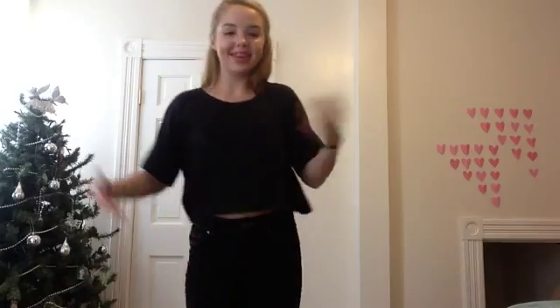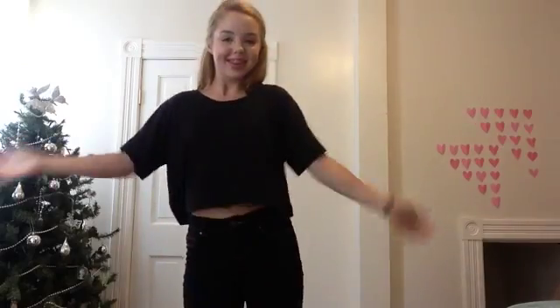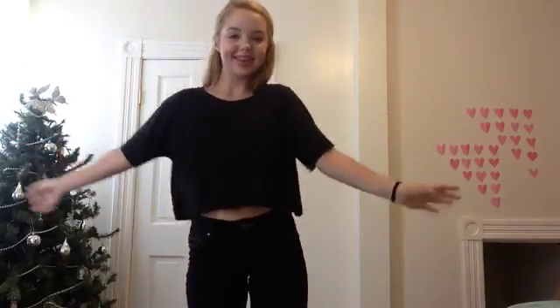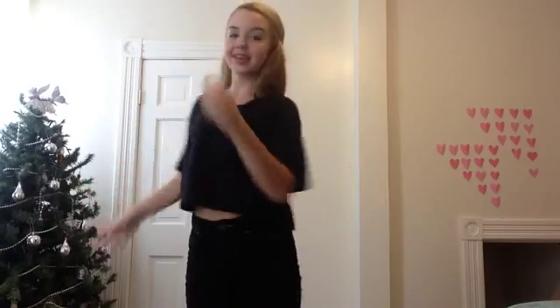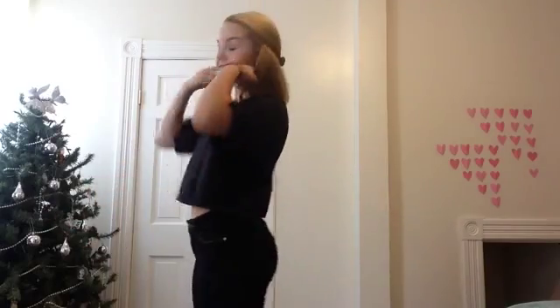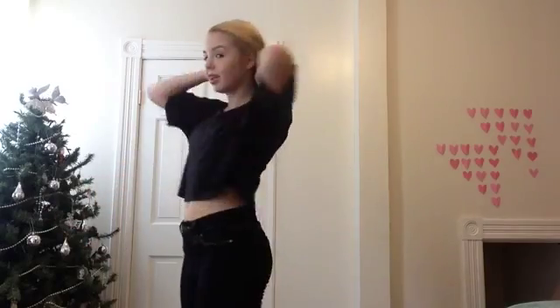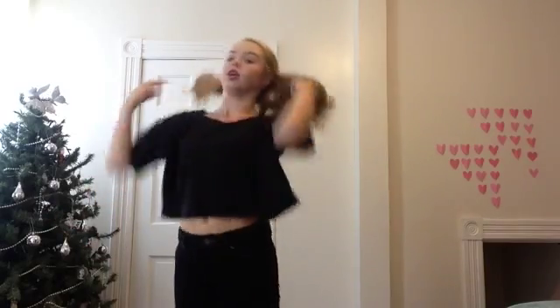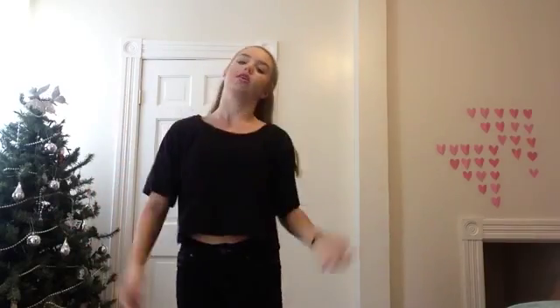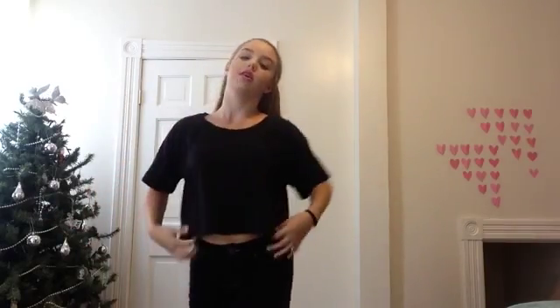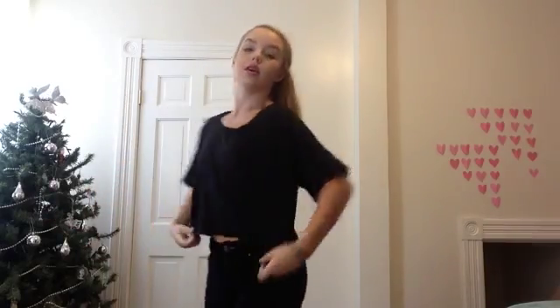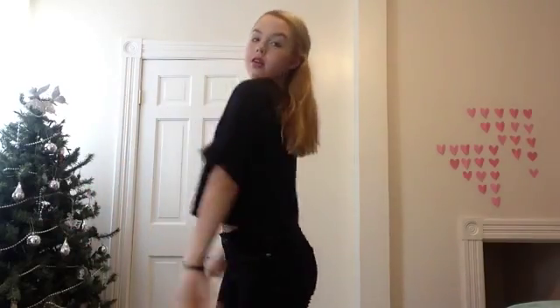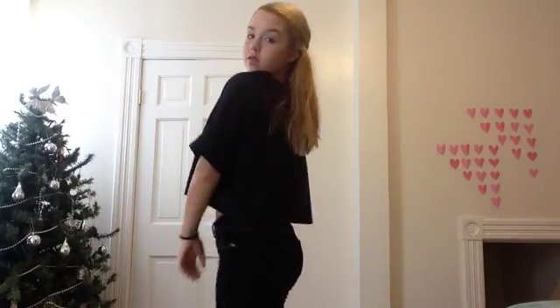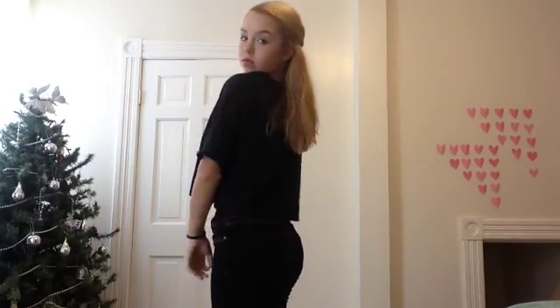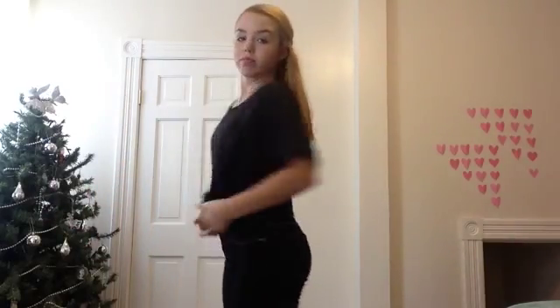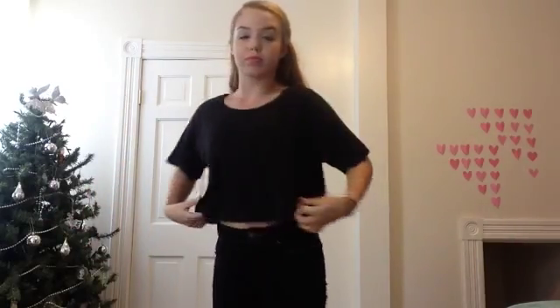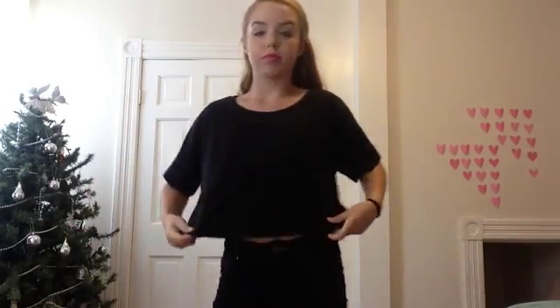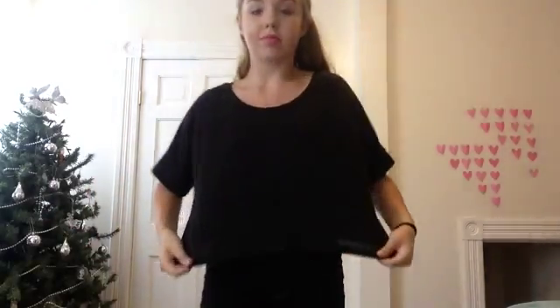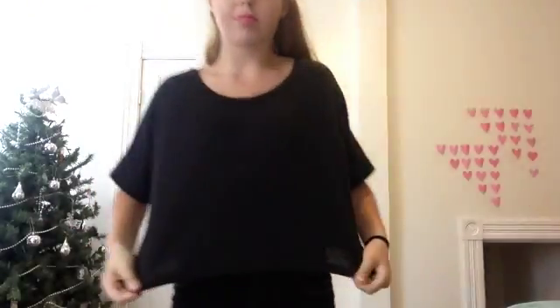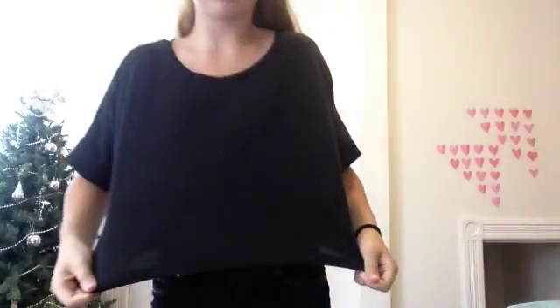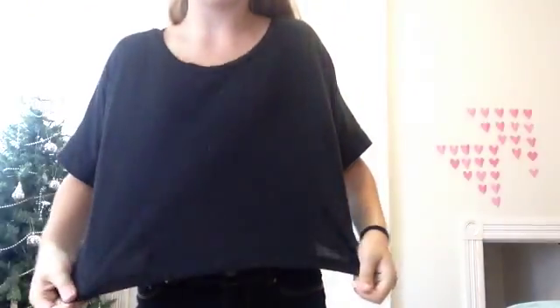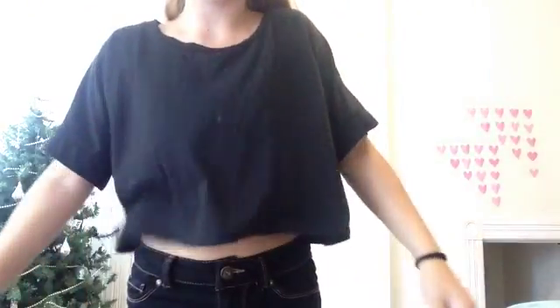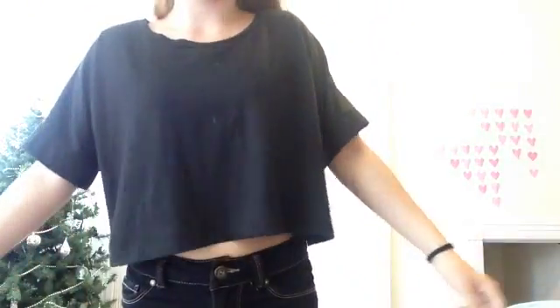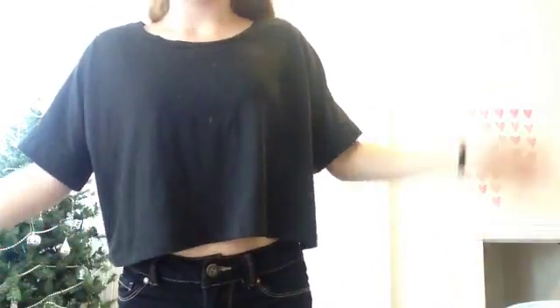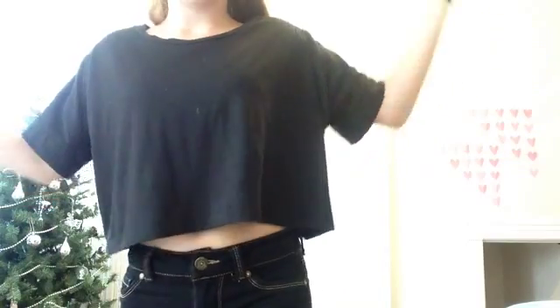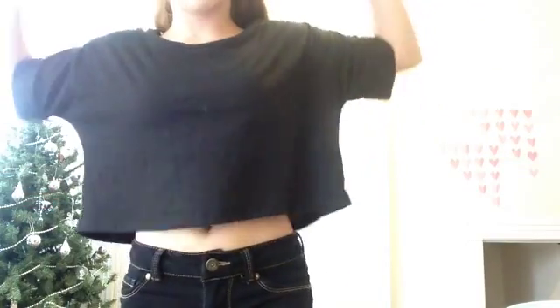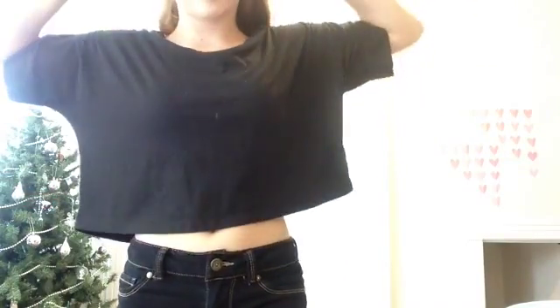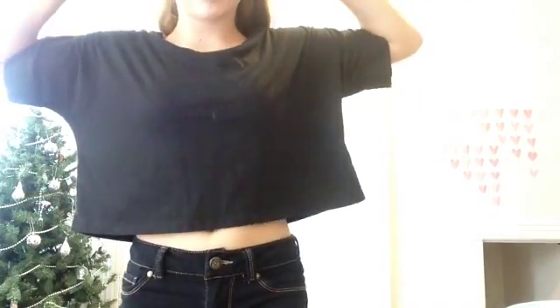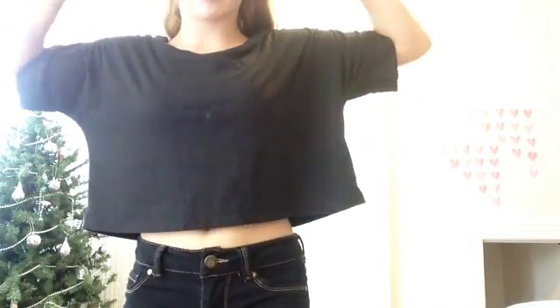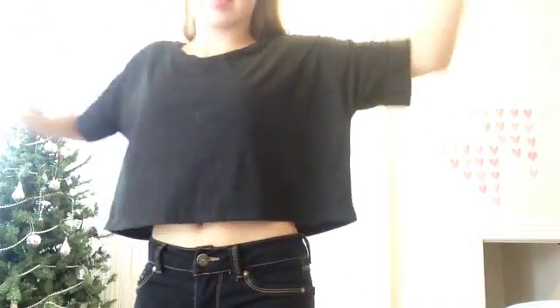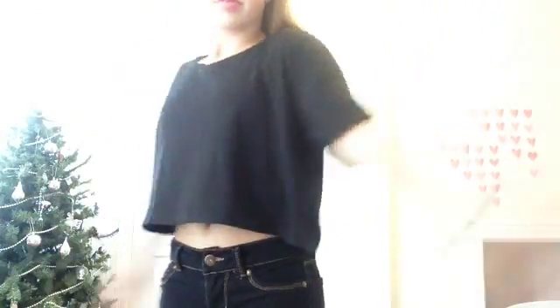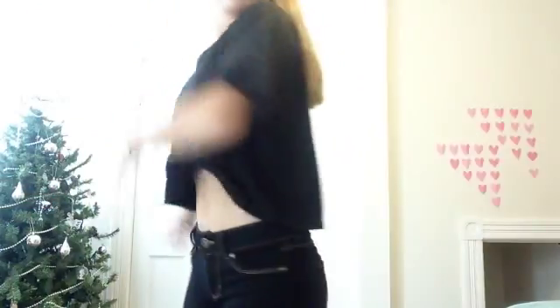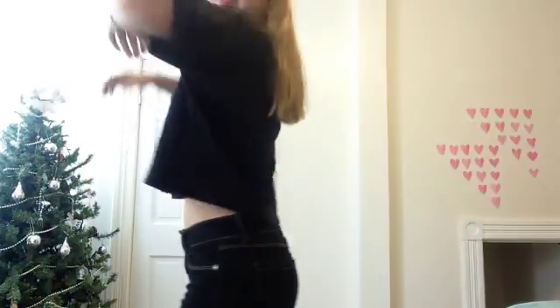So right now I'm wearing a black crop top from Delia's and the same pants that I wore from TJ Maxx. This is totally a cute look for school.